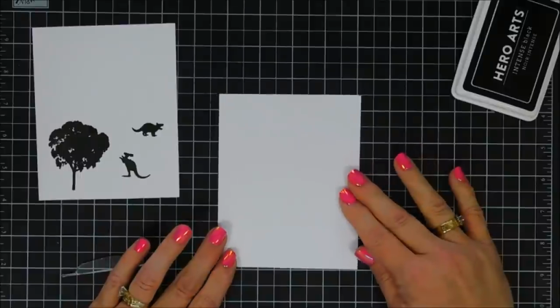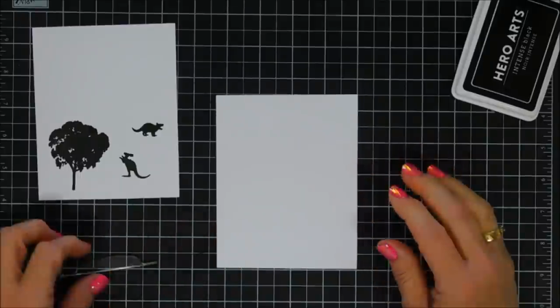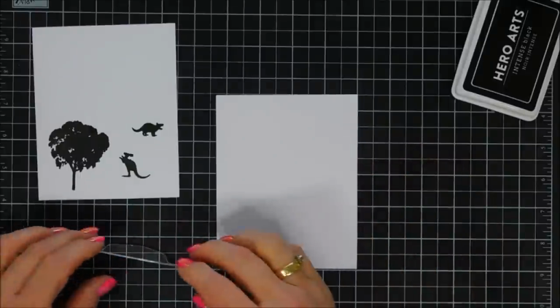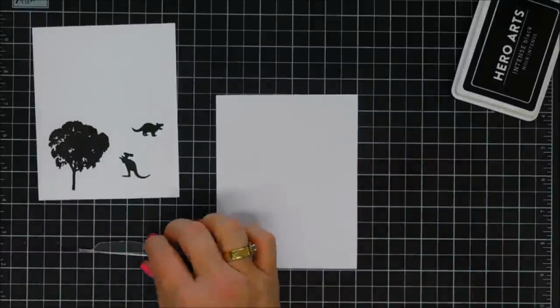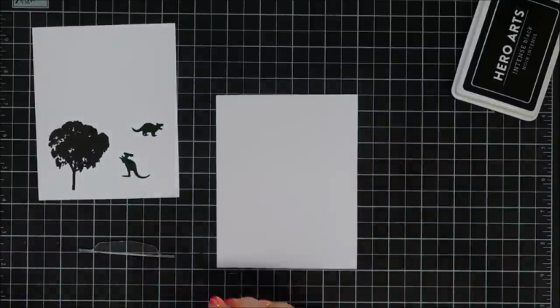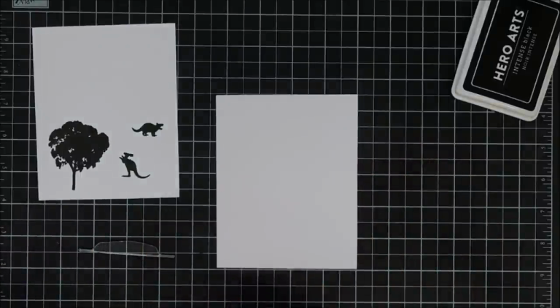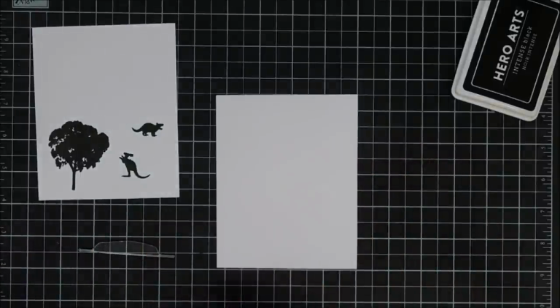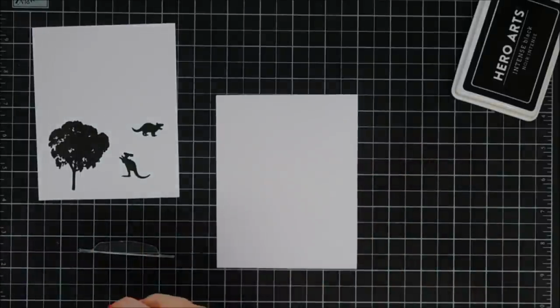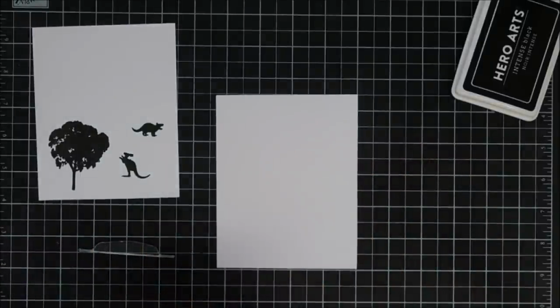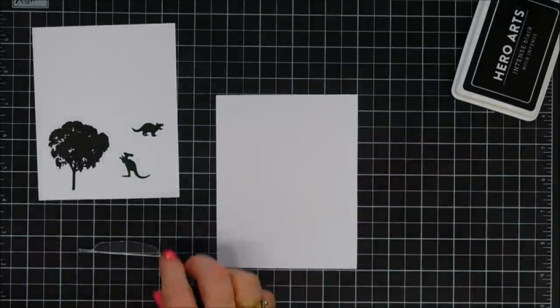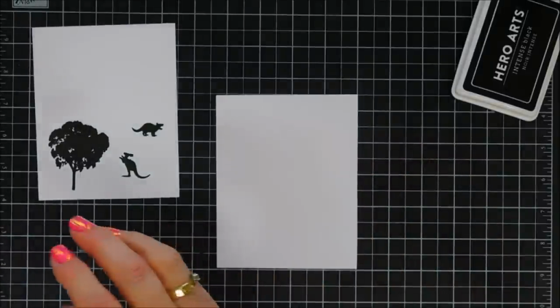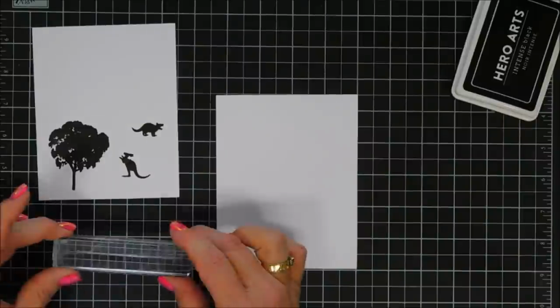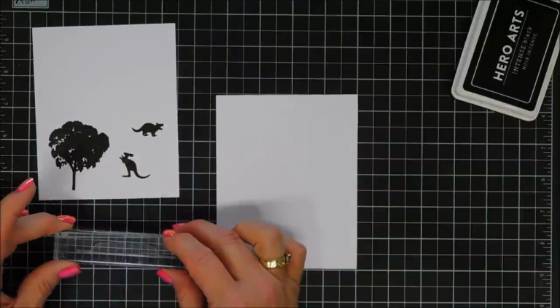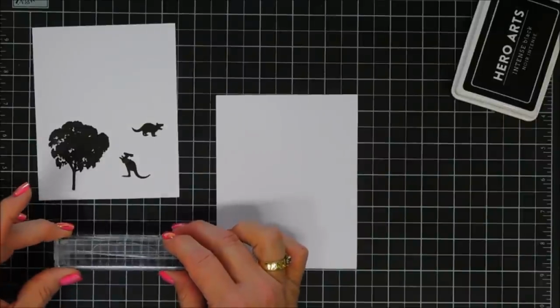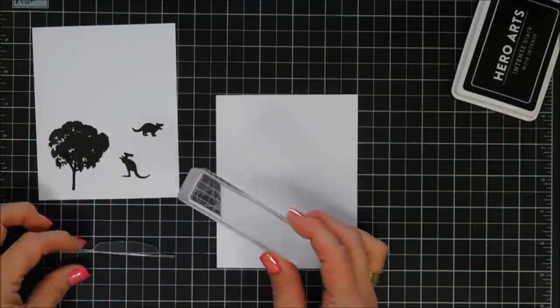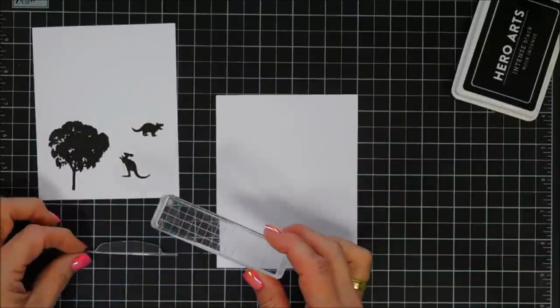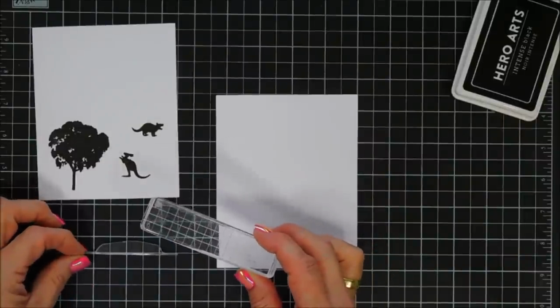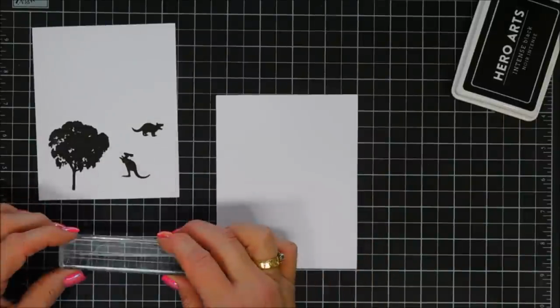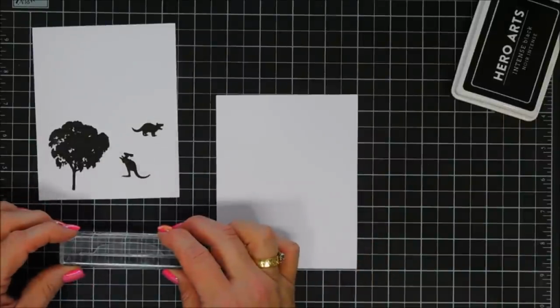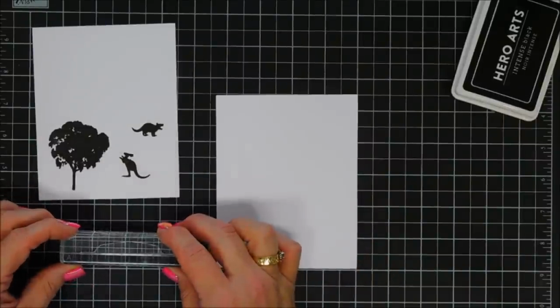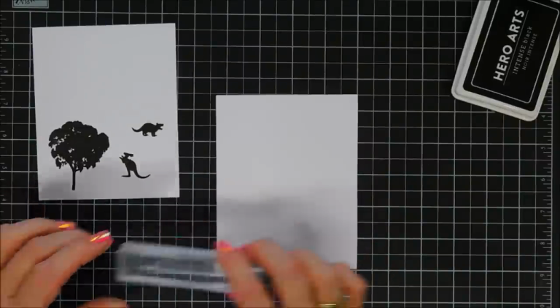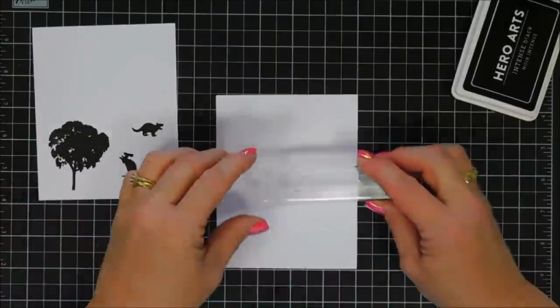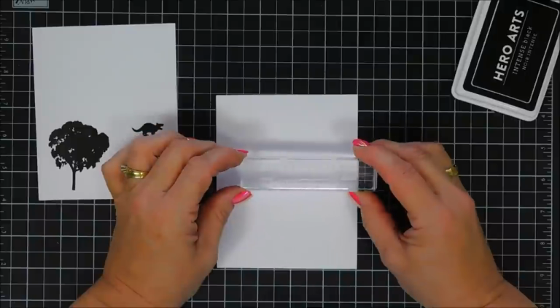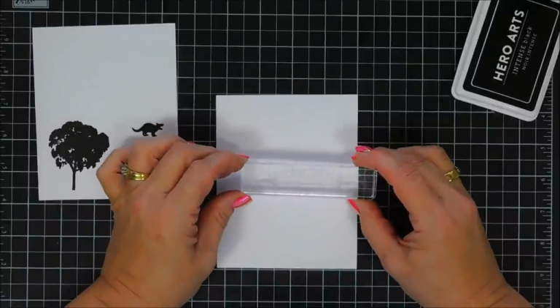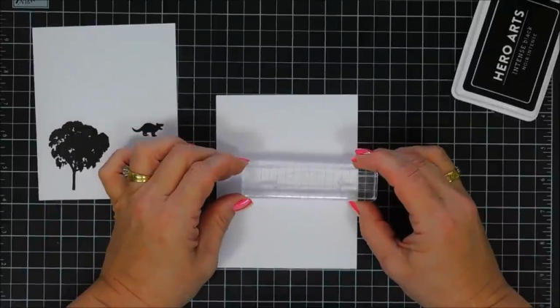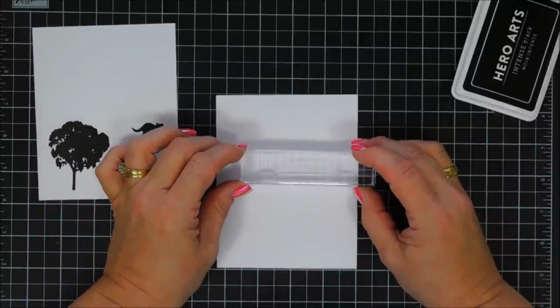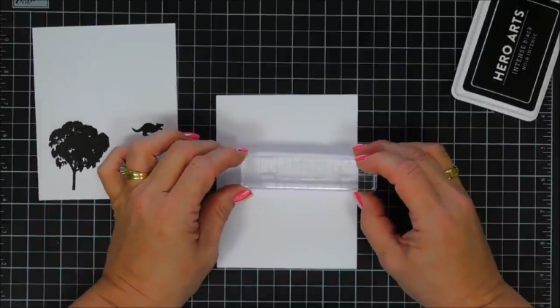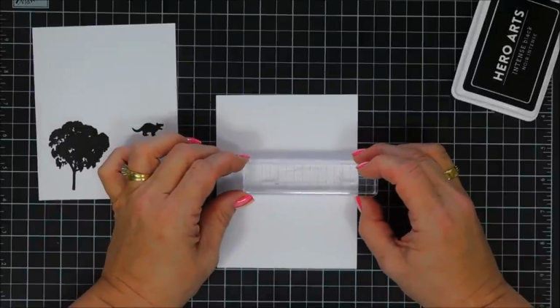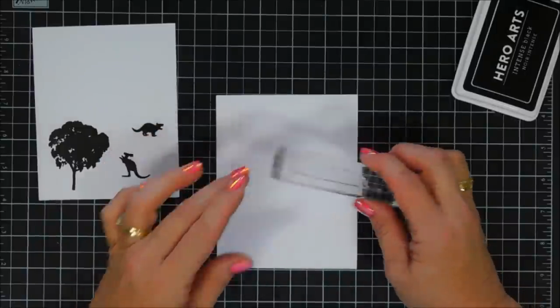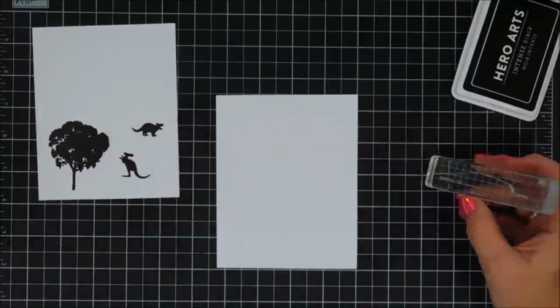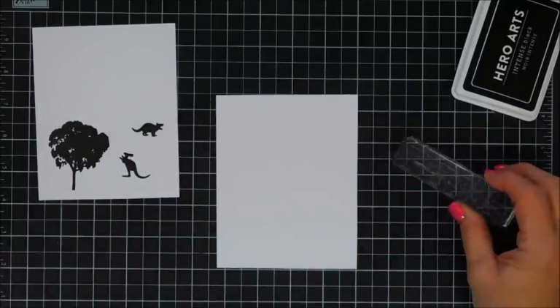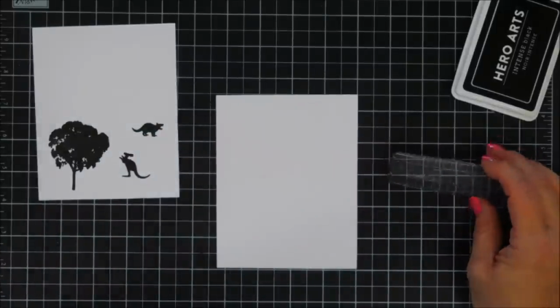This little stamp piece is really versatile — it could be a hill, a rock, or part of the ocean for your water animals.